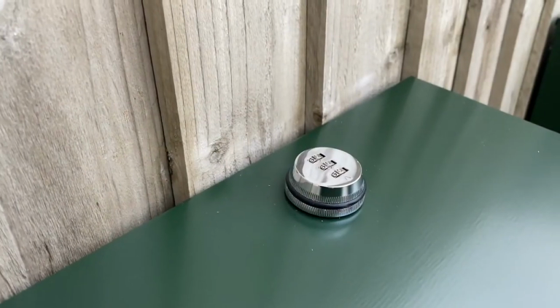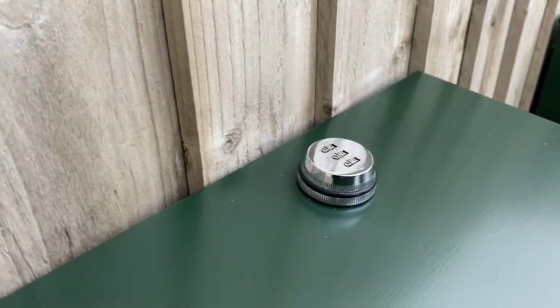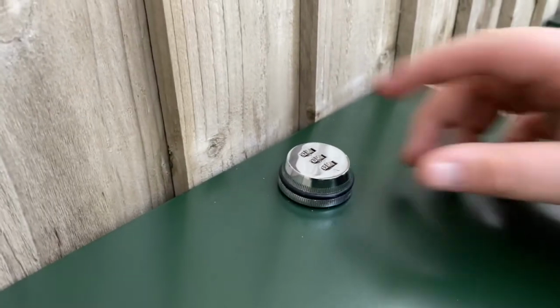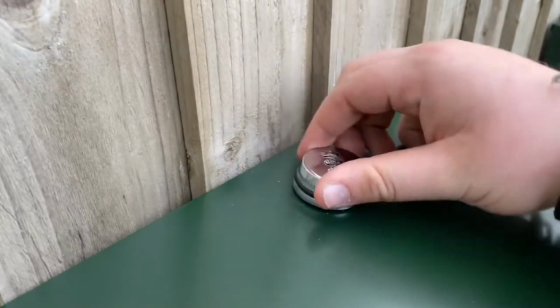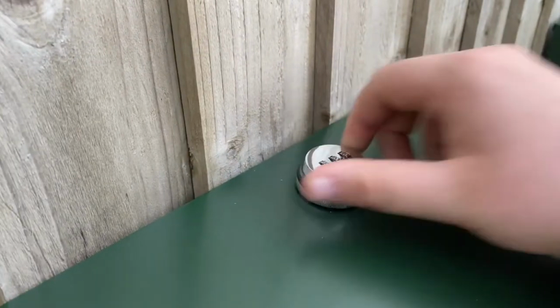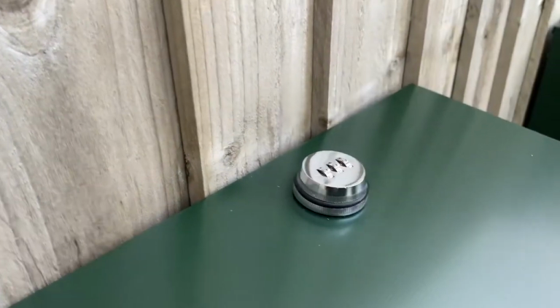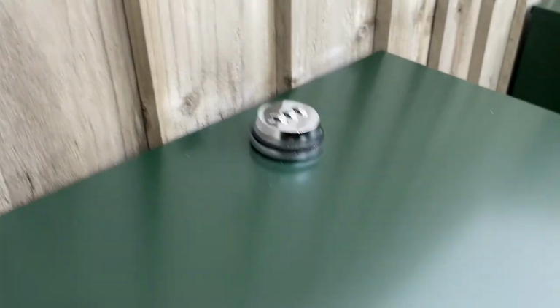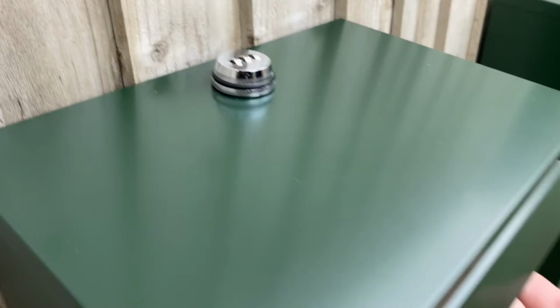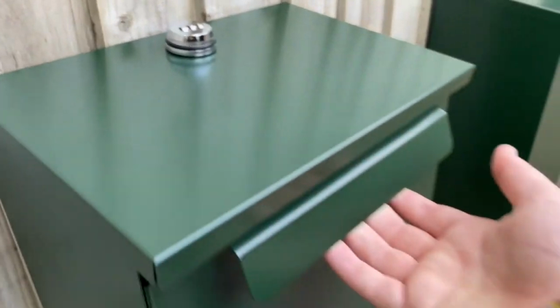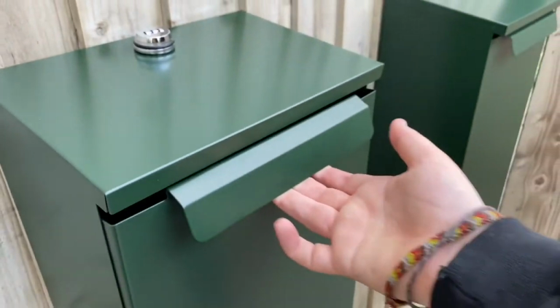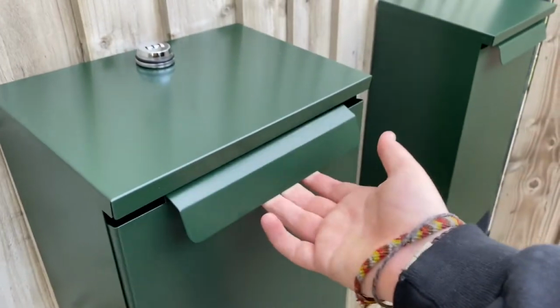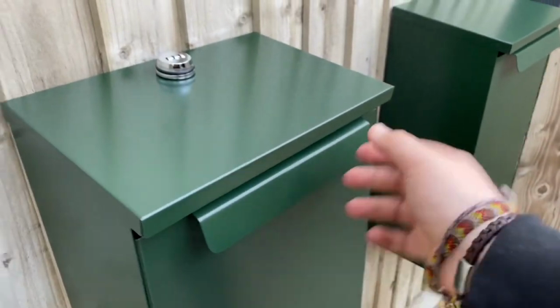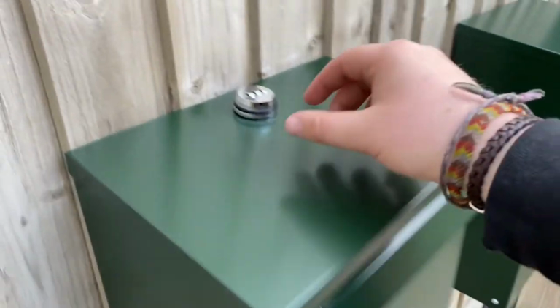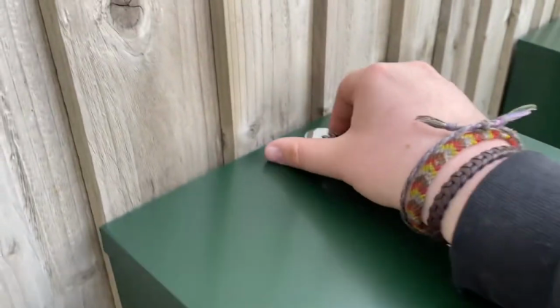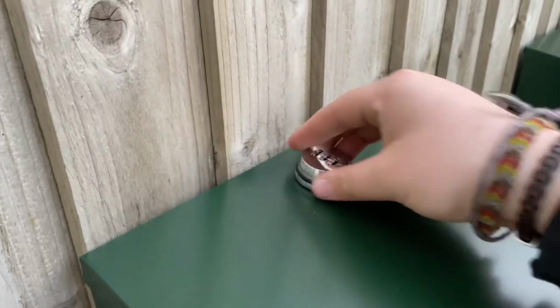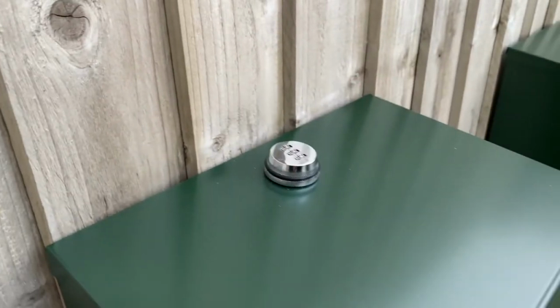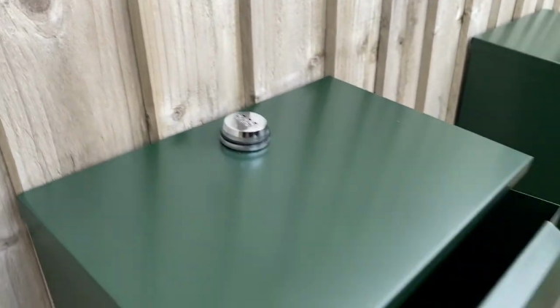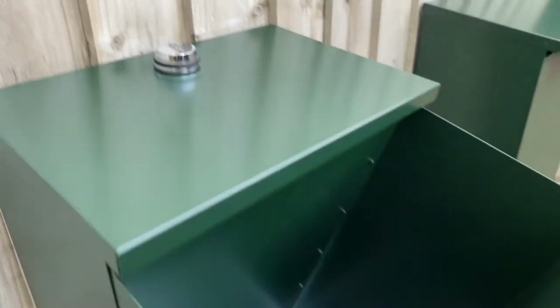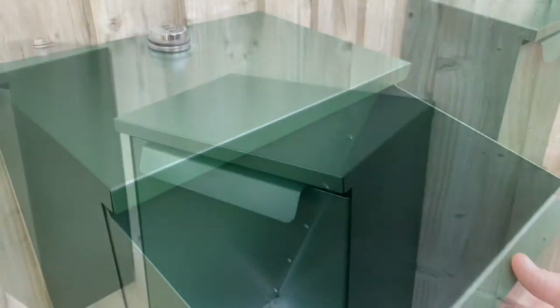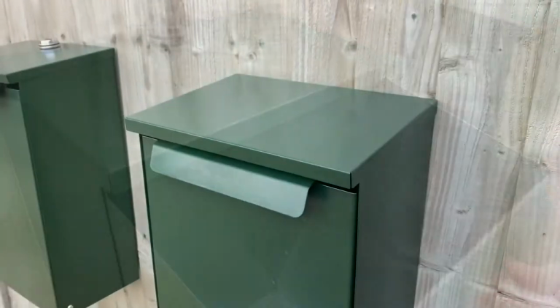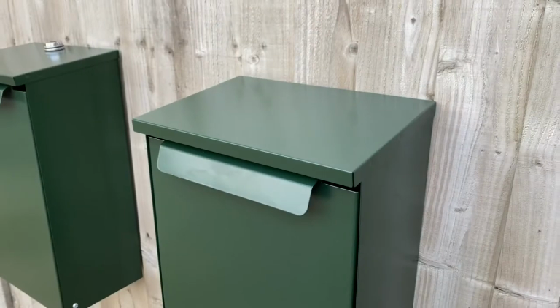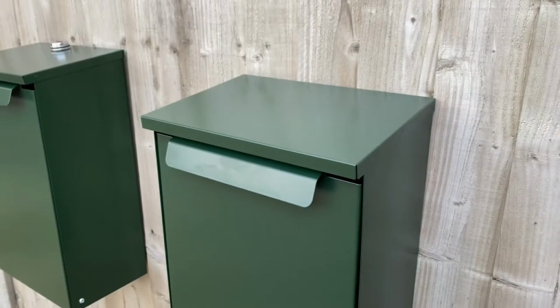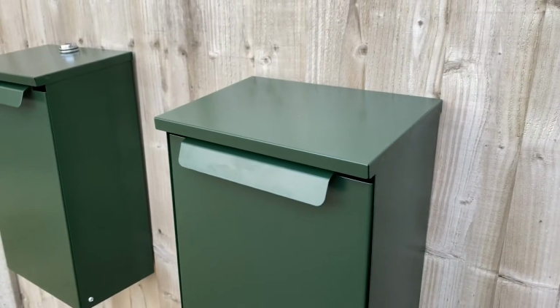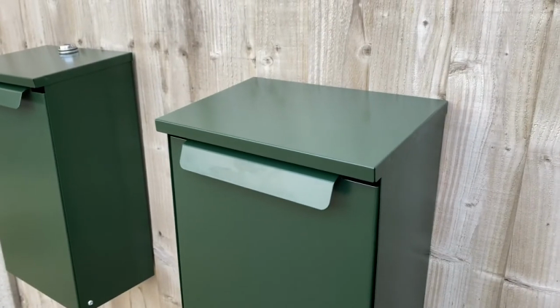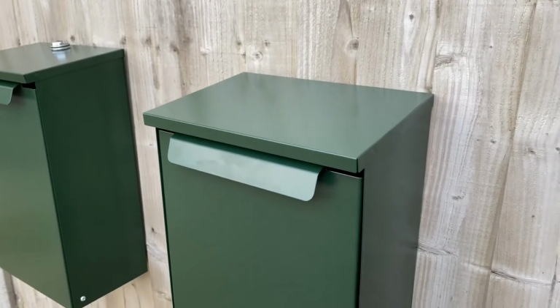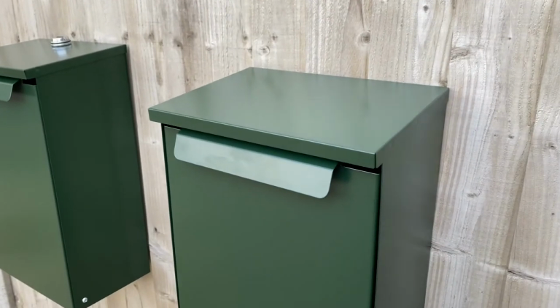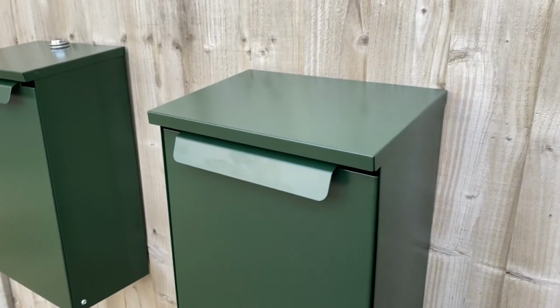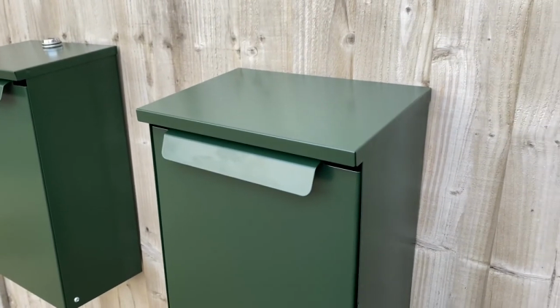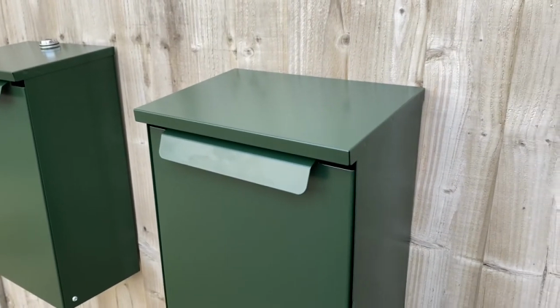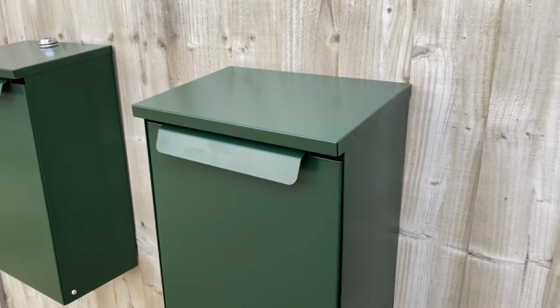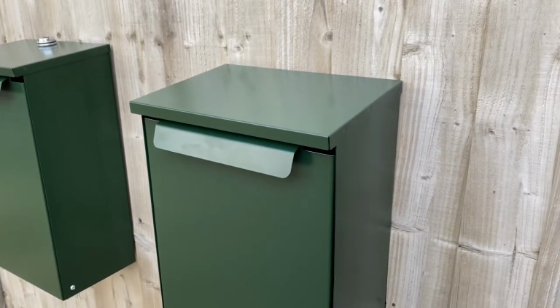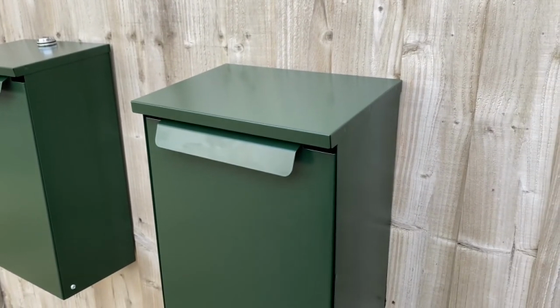Simply set a three-digit code which you invite your couriers to keep your parcel box nice and safe. These are perfect for small deliveries like smaller Amazon packages and even letters, just like so.